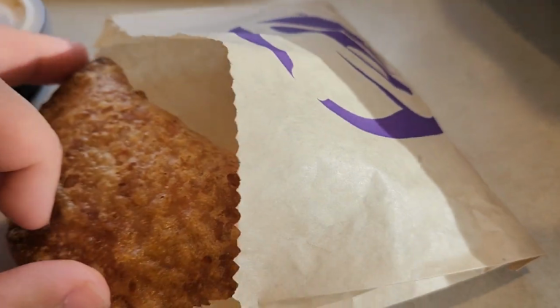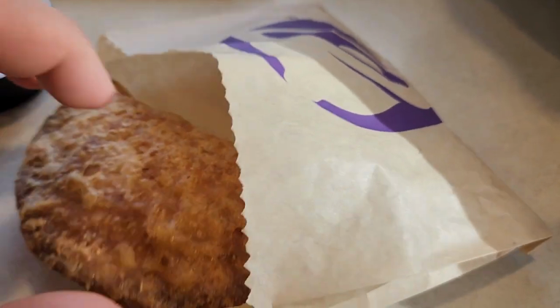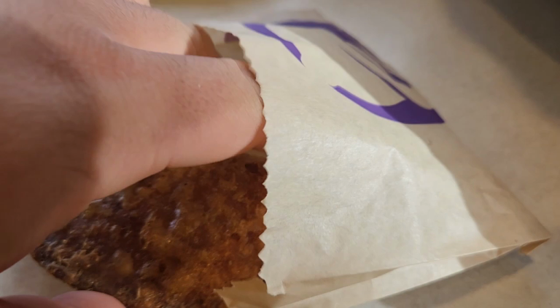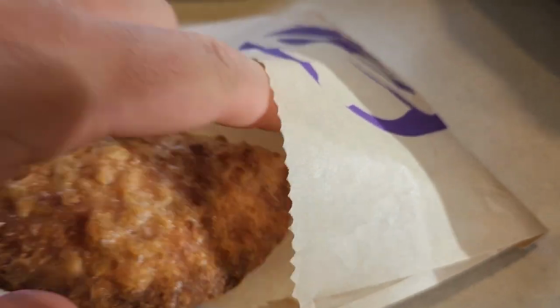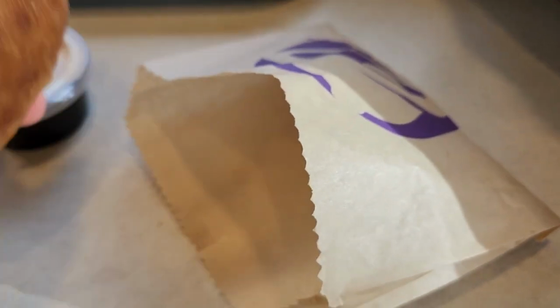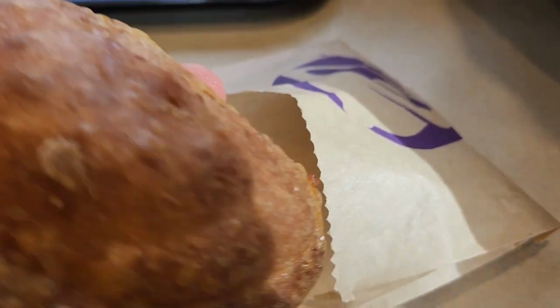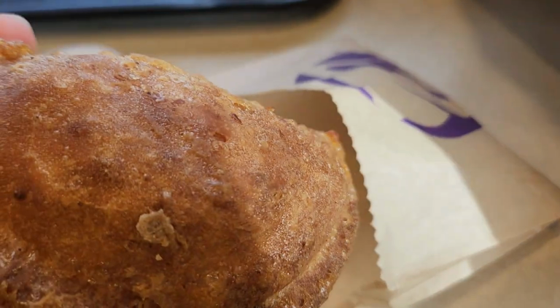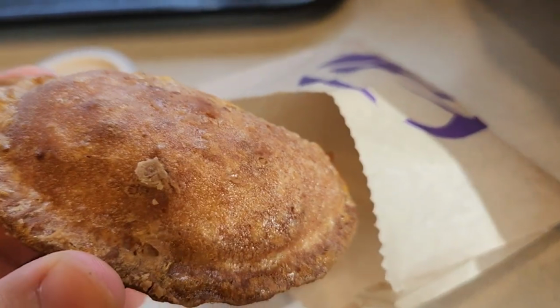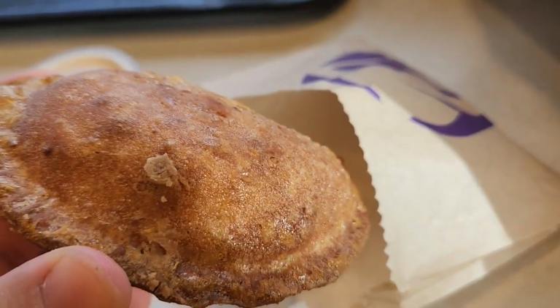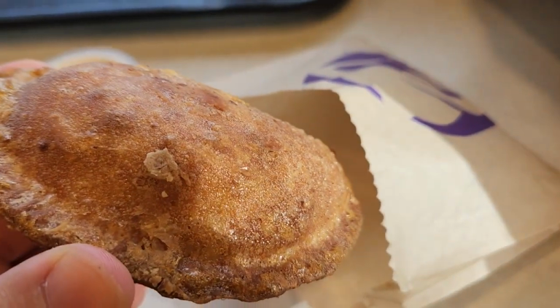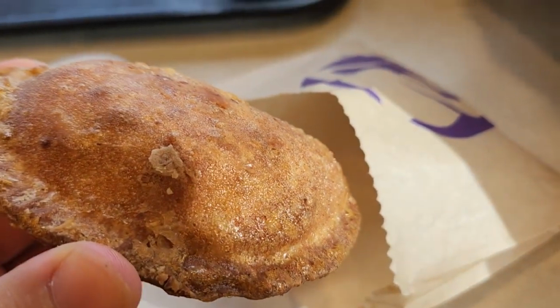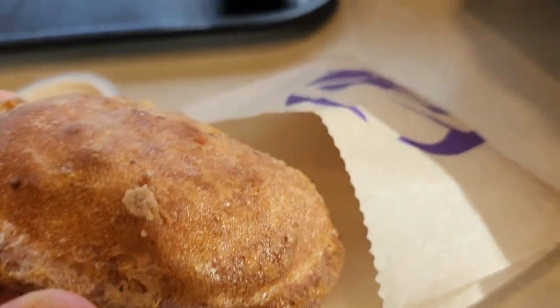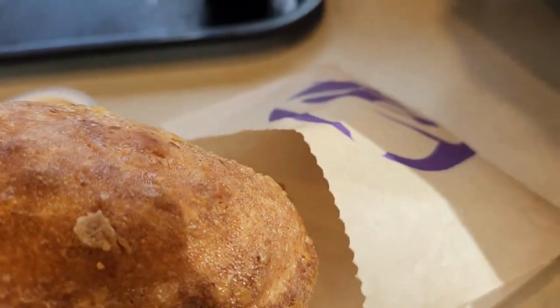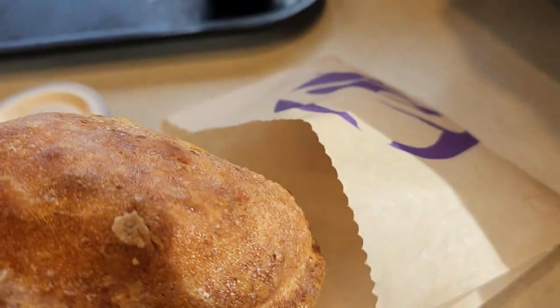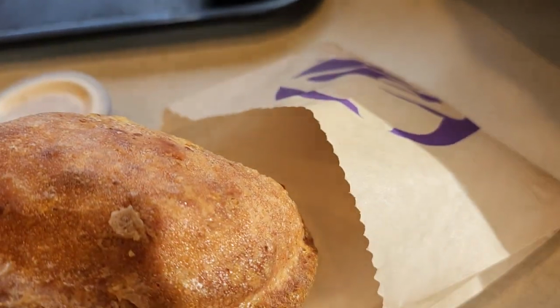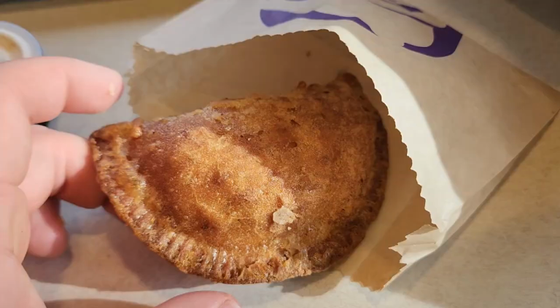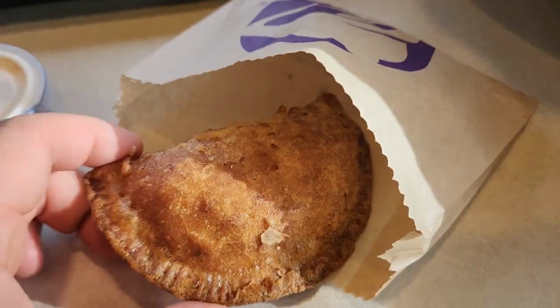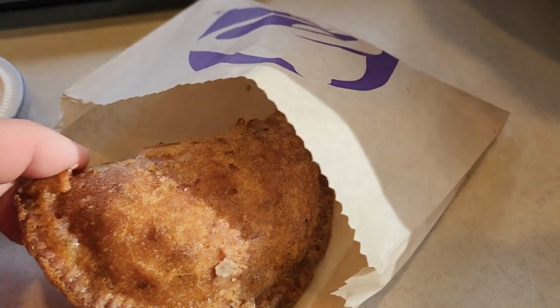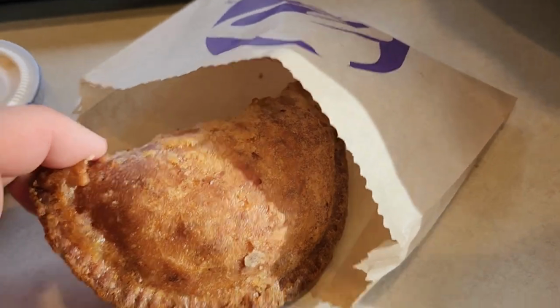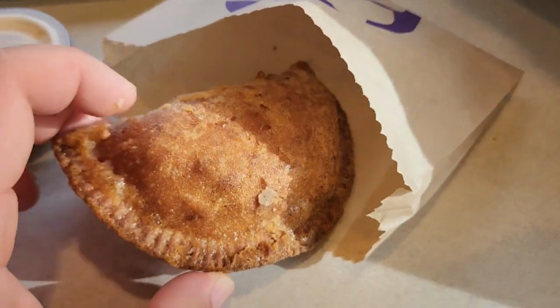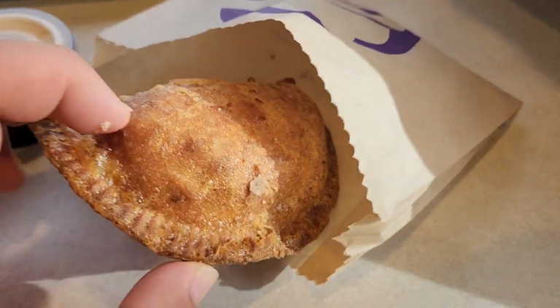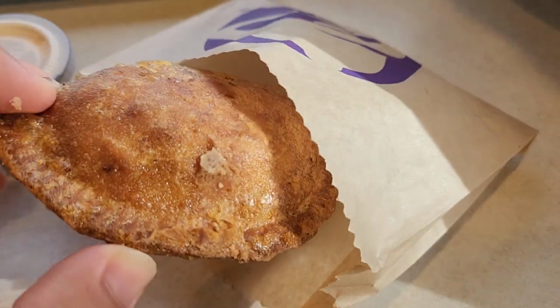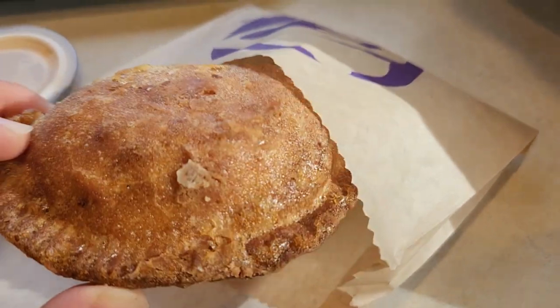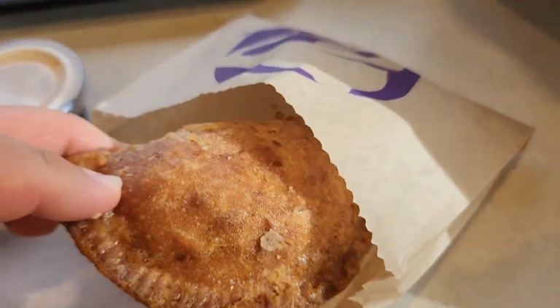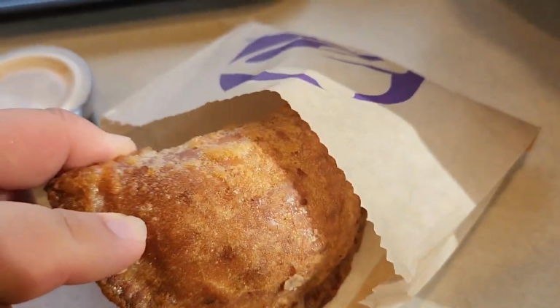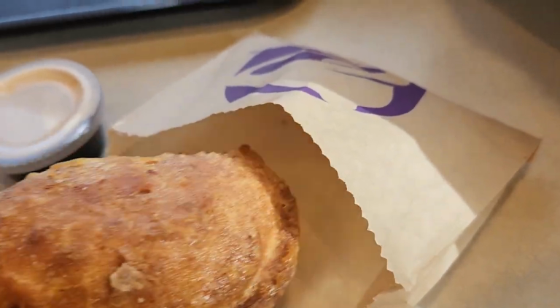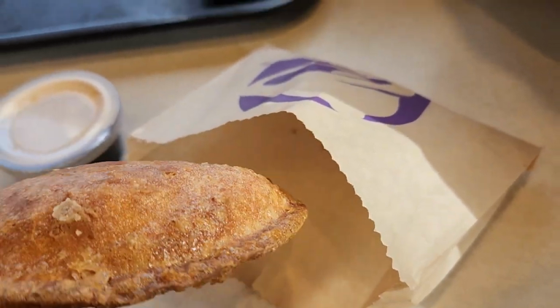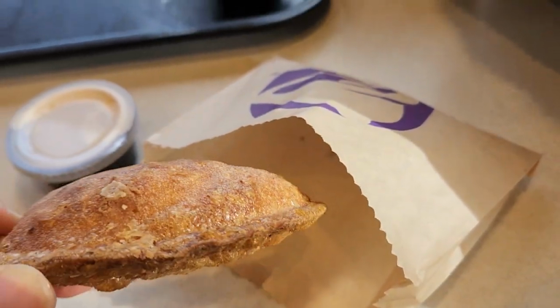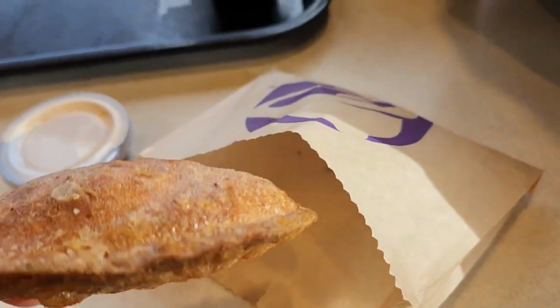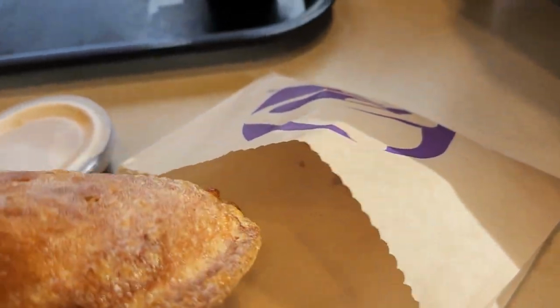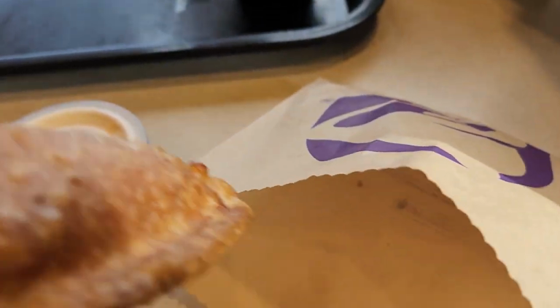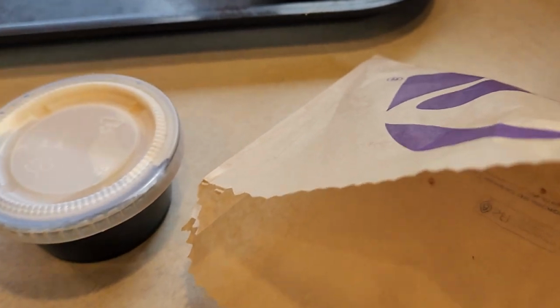Oh, I think it's upside down. That's not bad. Sorry, that kind of glitched out. So it looks pretty crispy. Let's get a bite out of it.